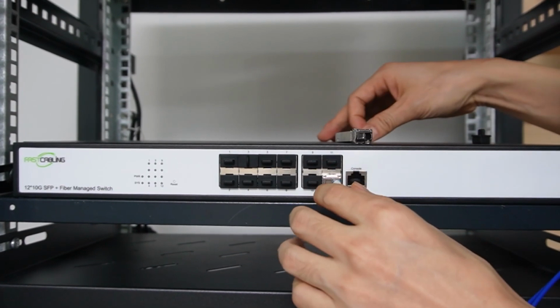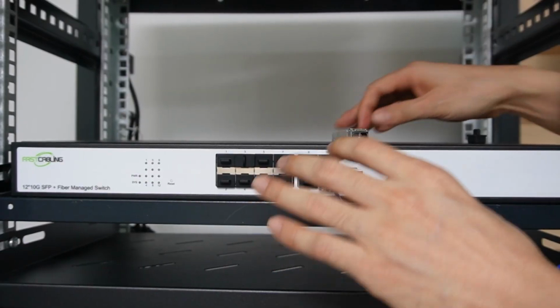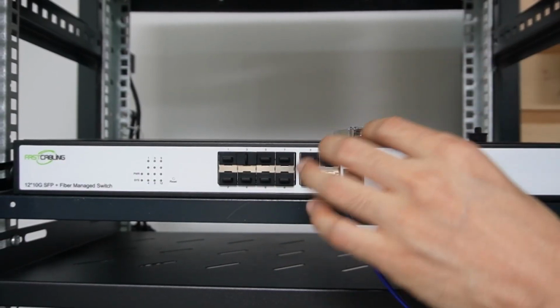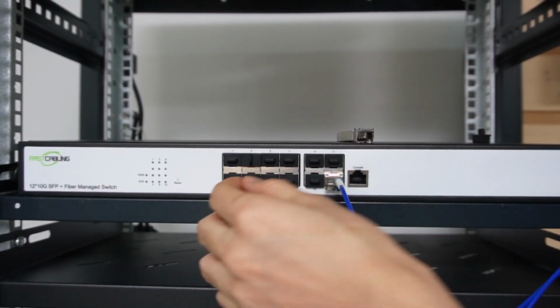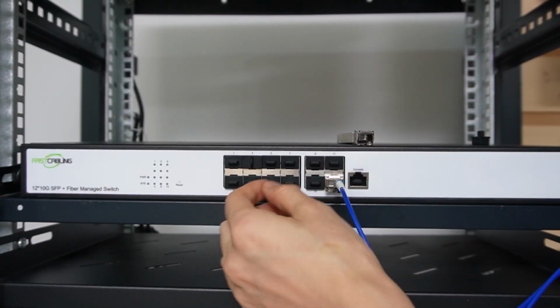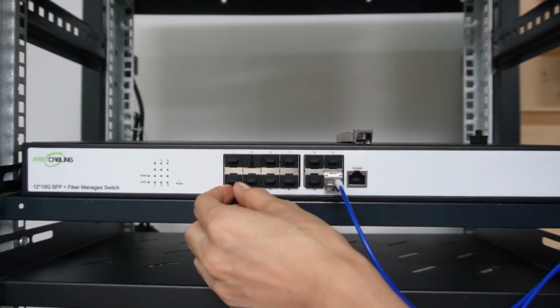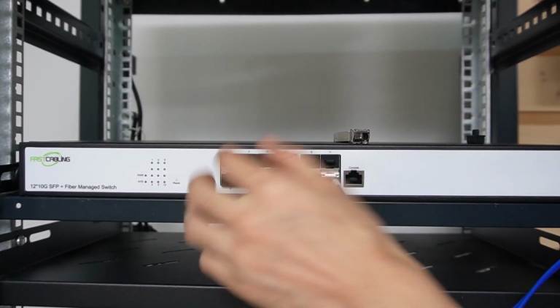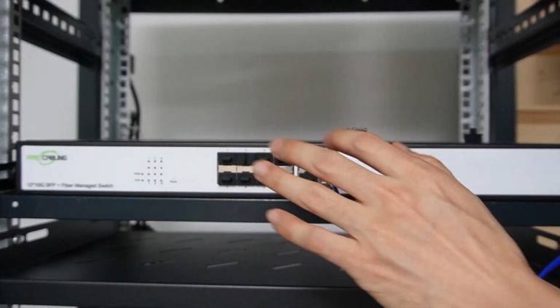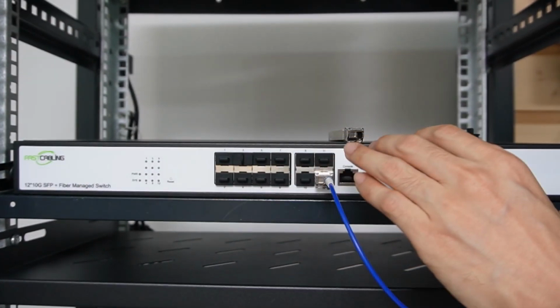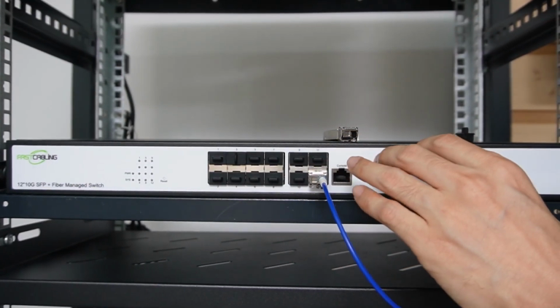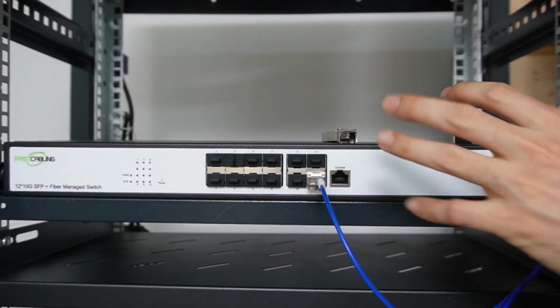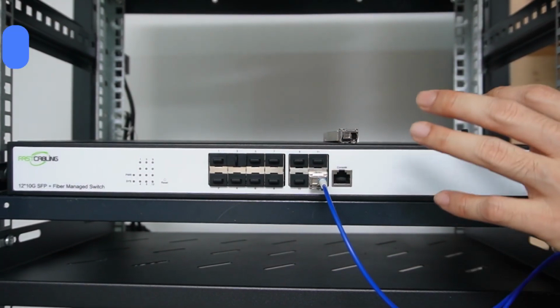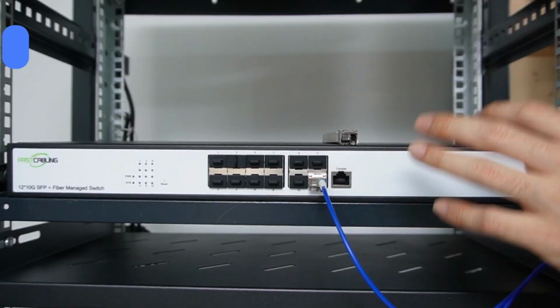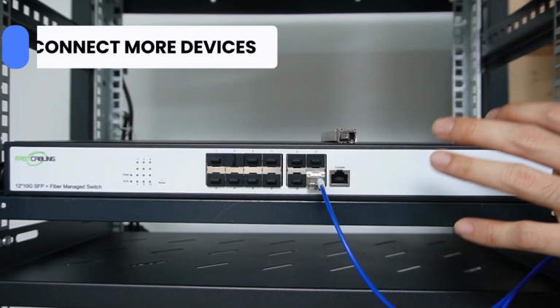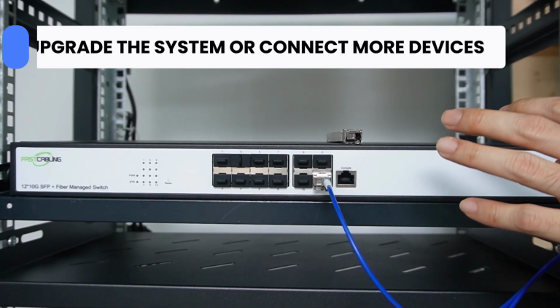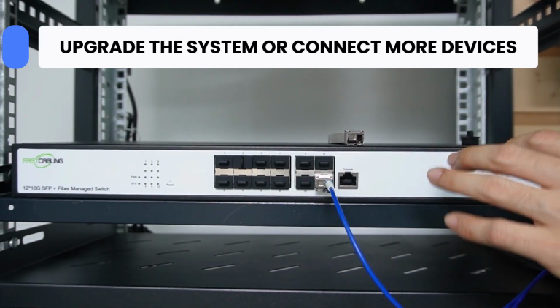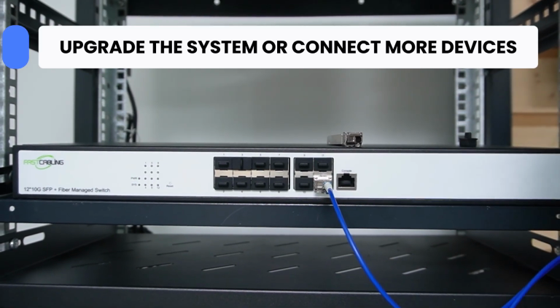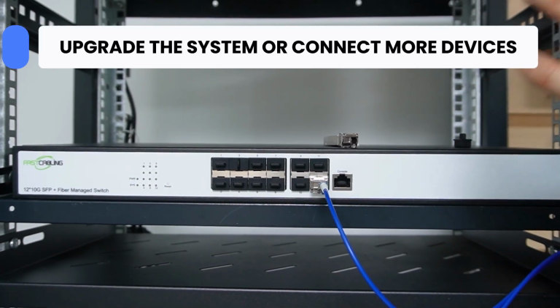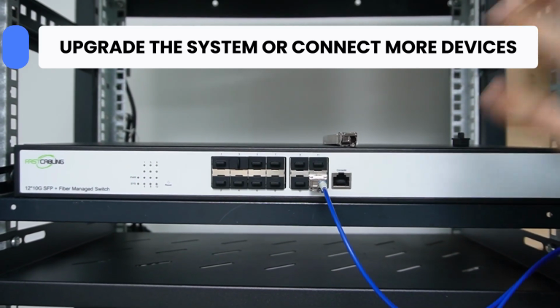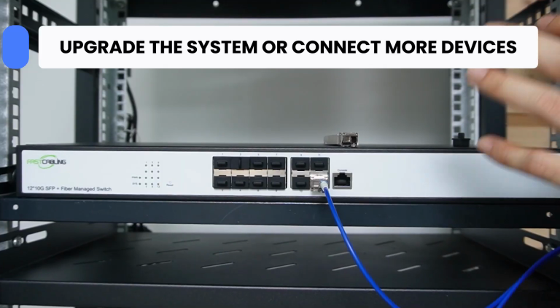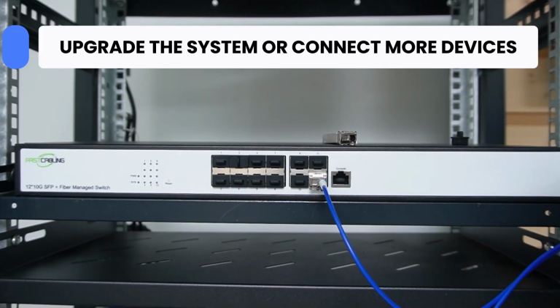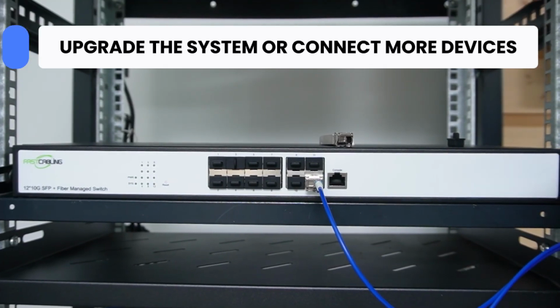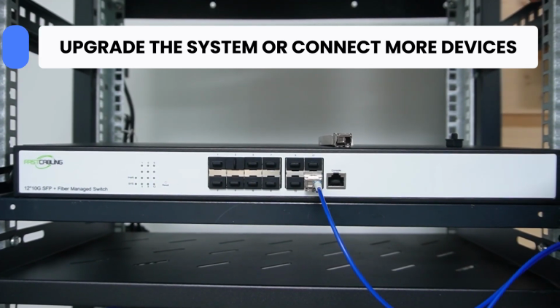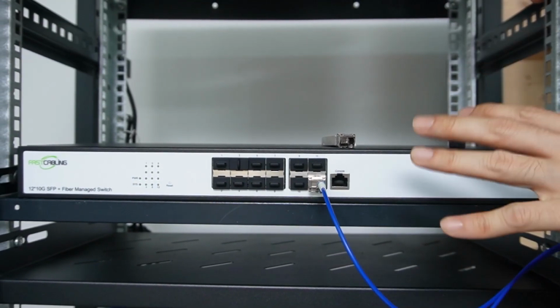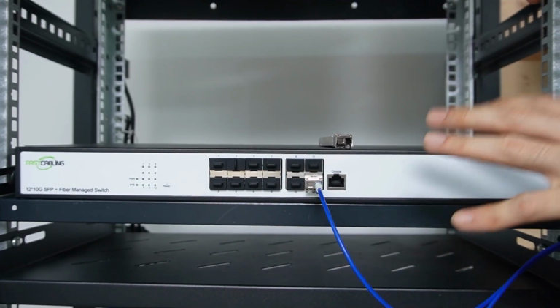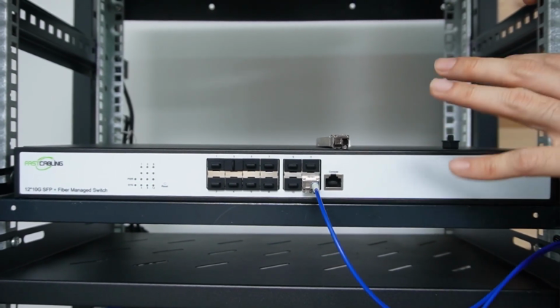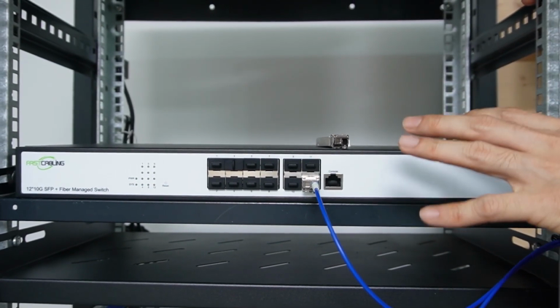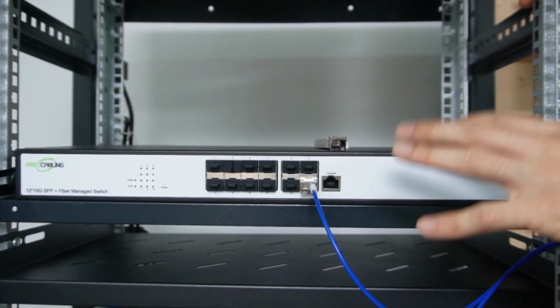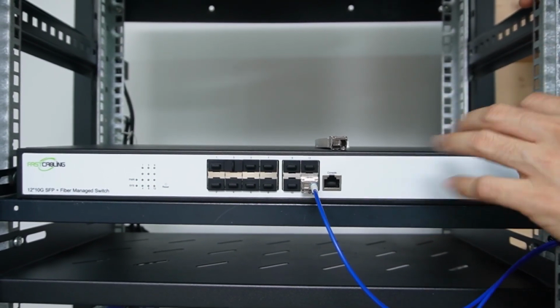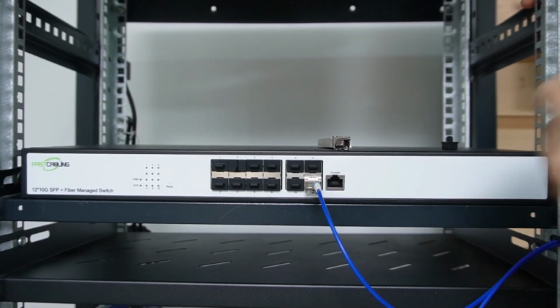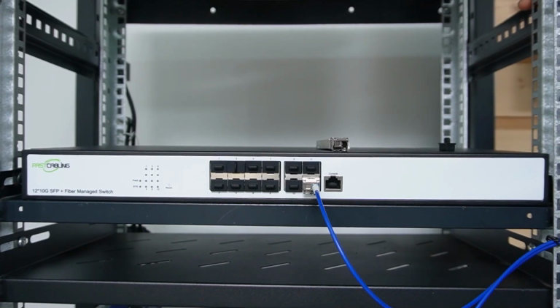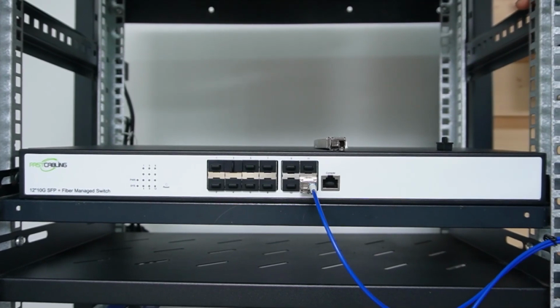We have planned out spare SFP slots in this fiber optic switch in case we need to upgrade the system or connect more devices from different buildings. The setup is now ready in the first building — let's move to the second building.